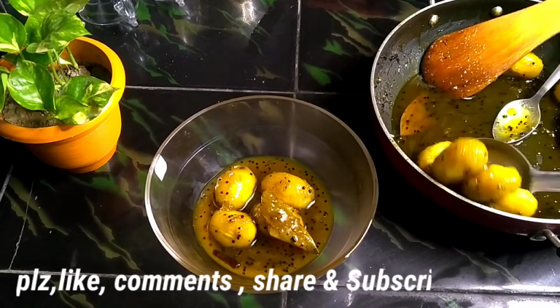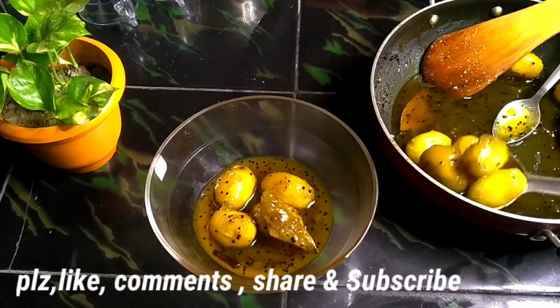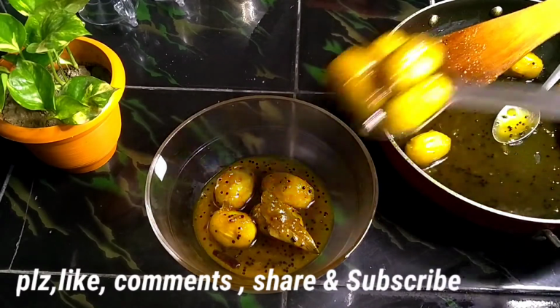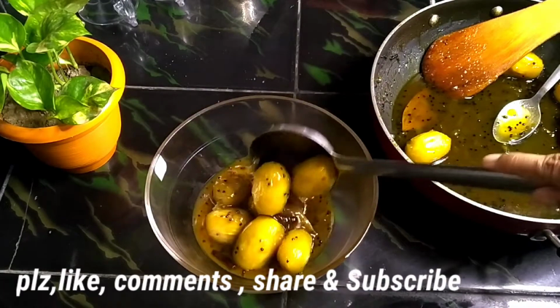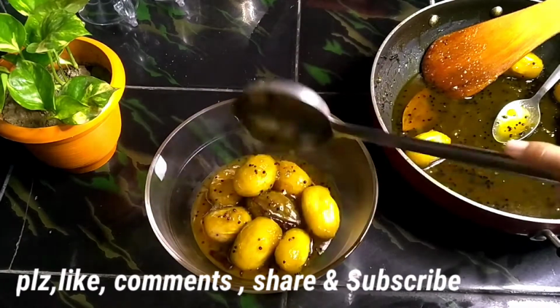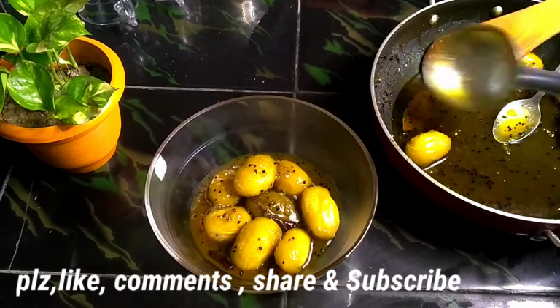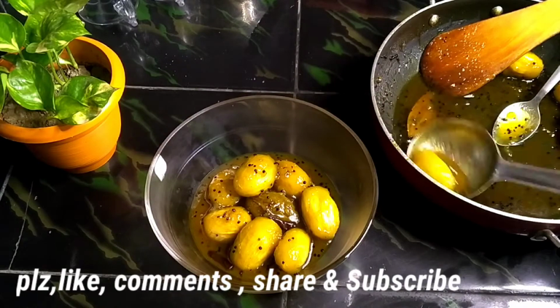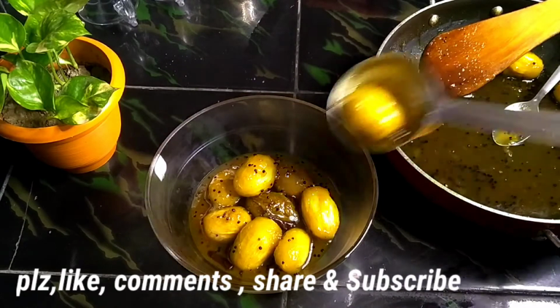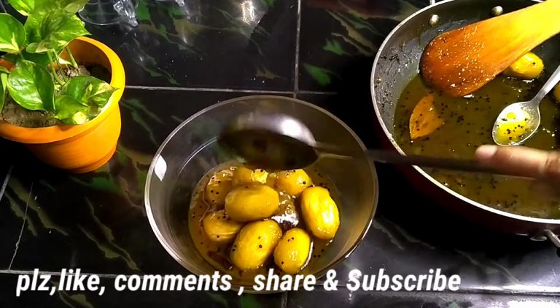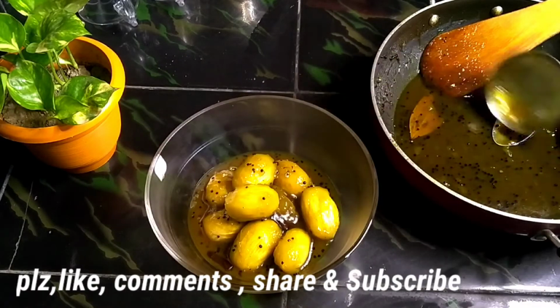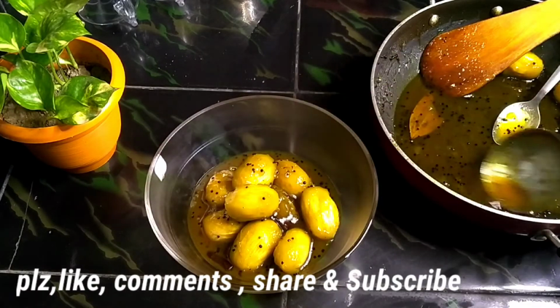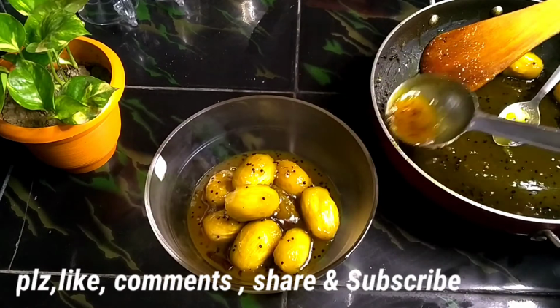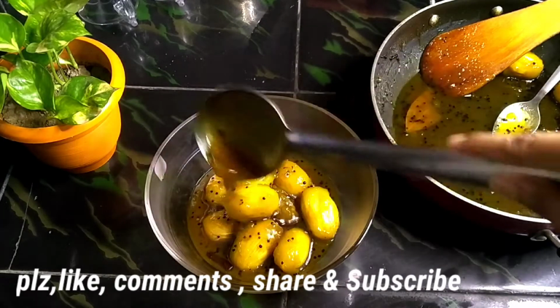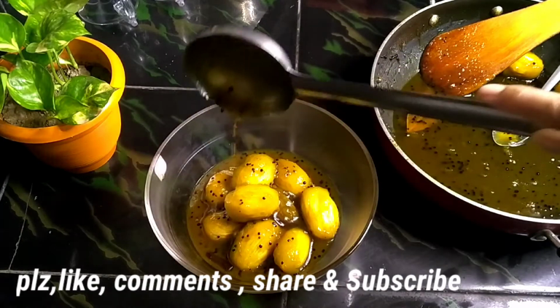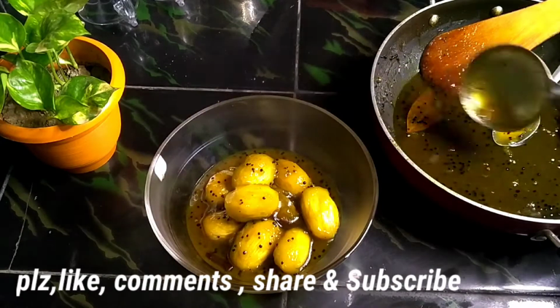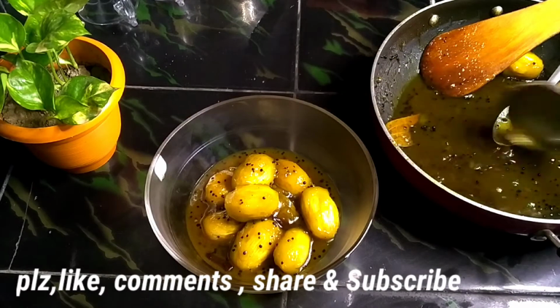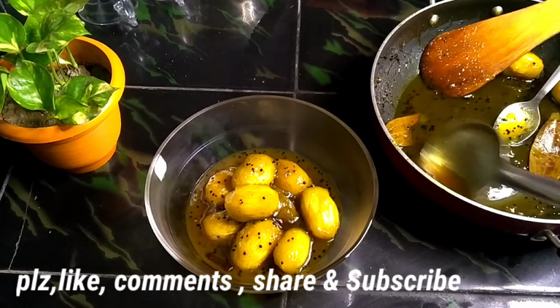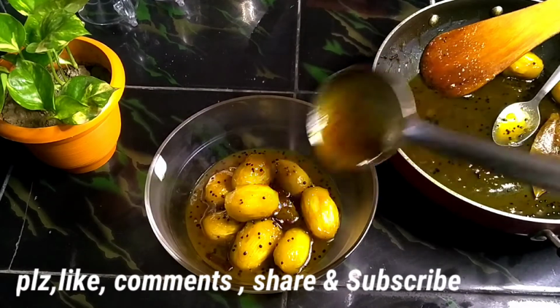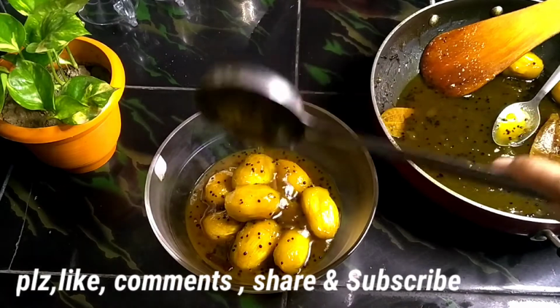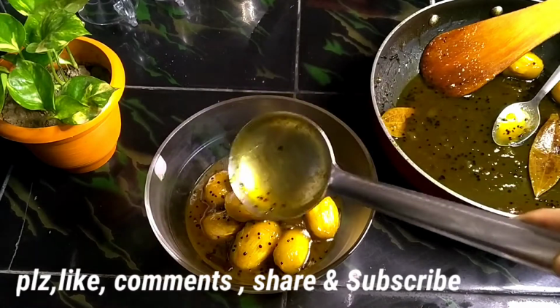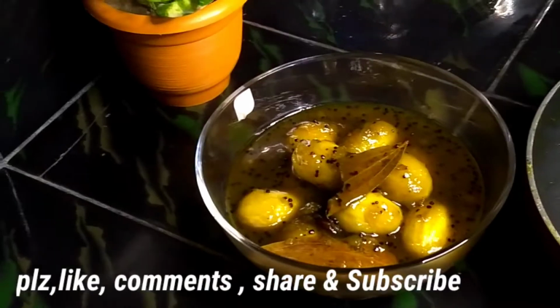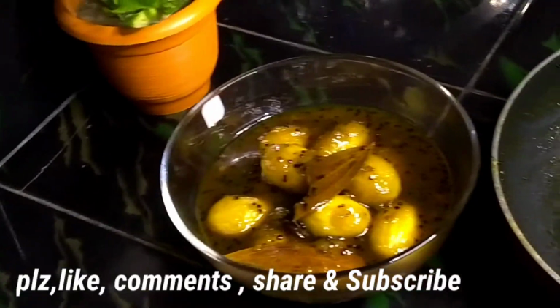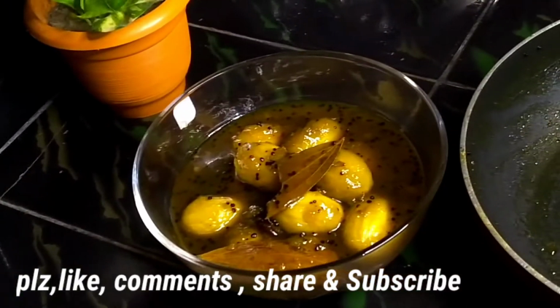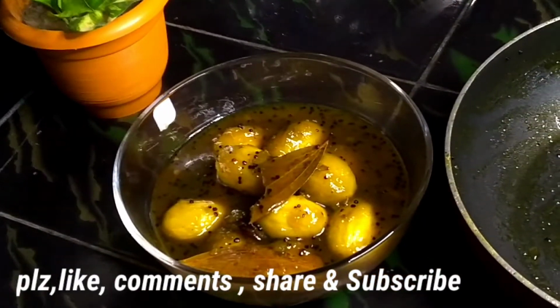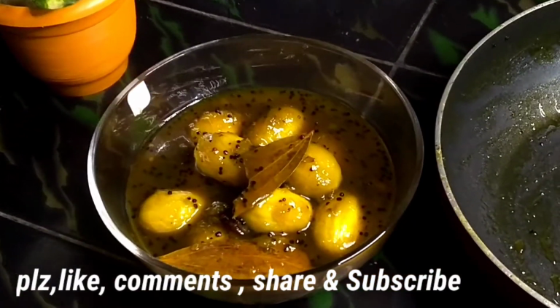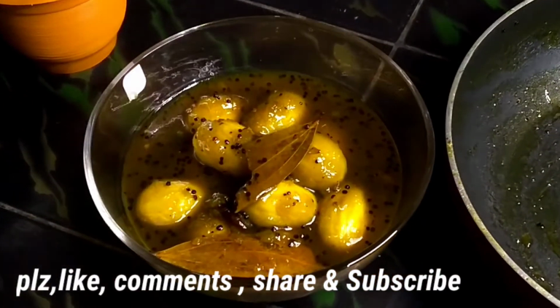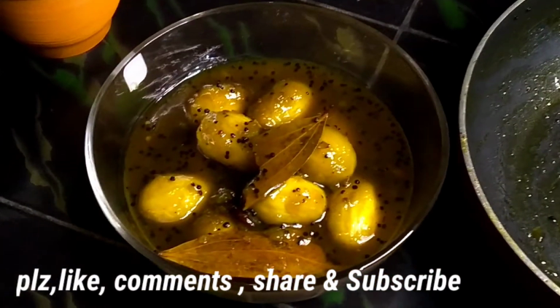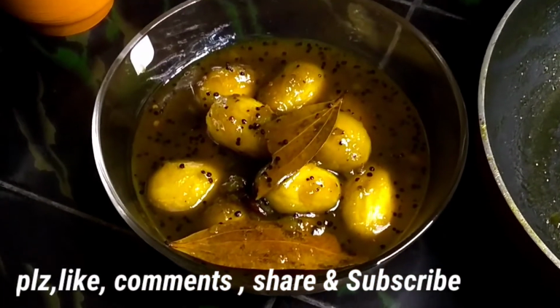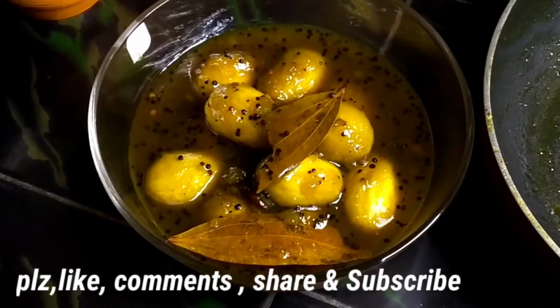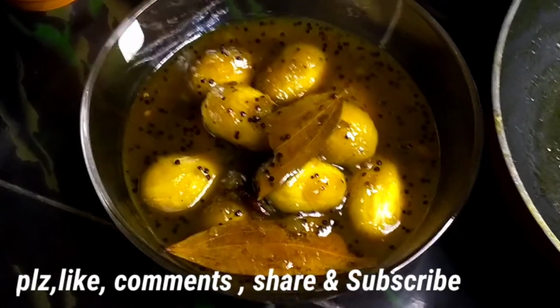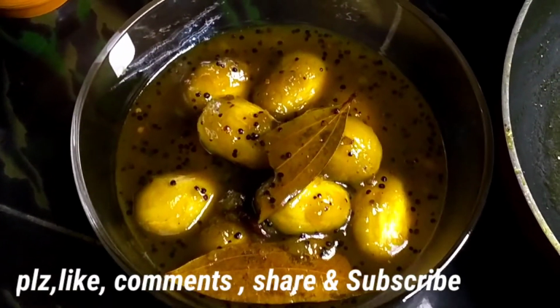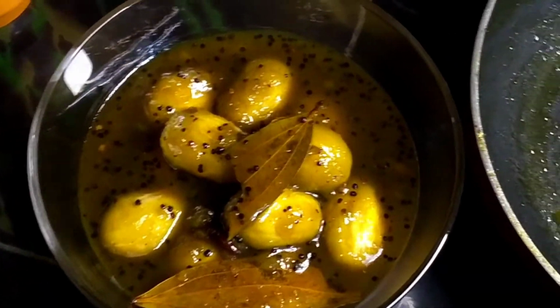So thank you so much for watching. Please like and subscribe to our channel.